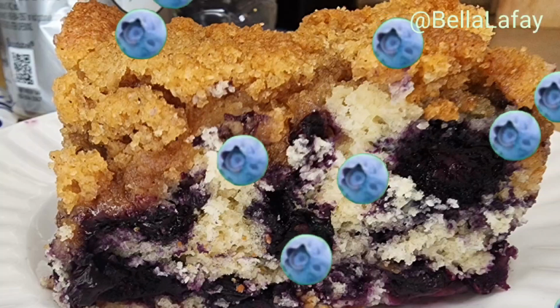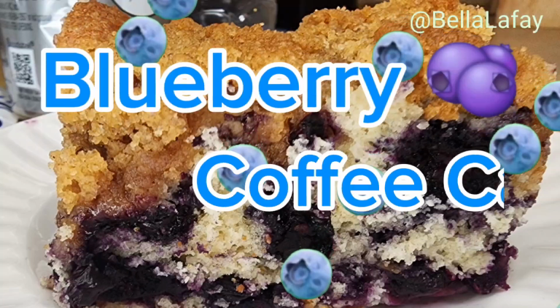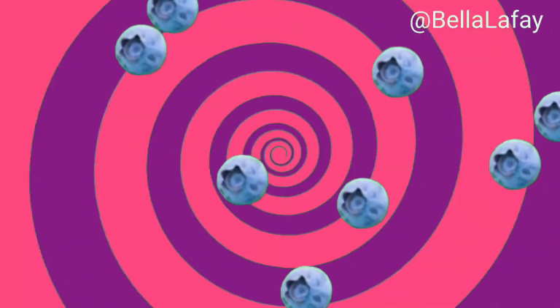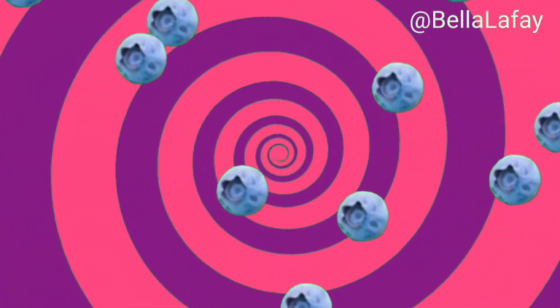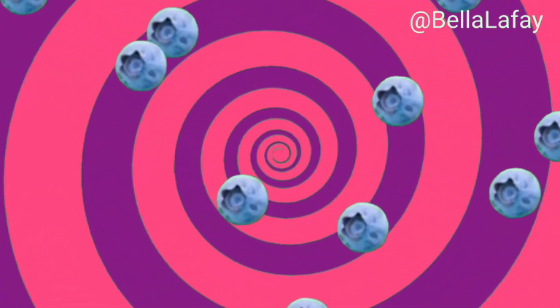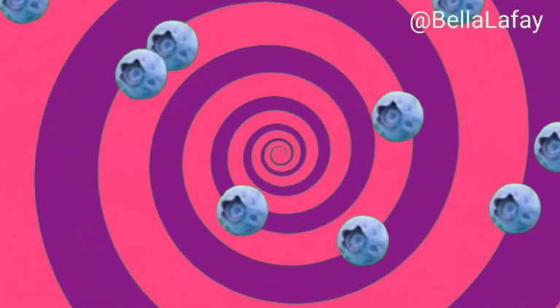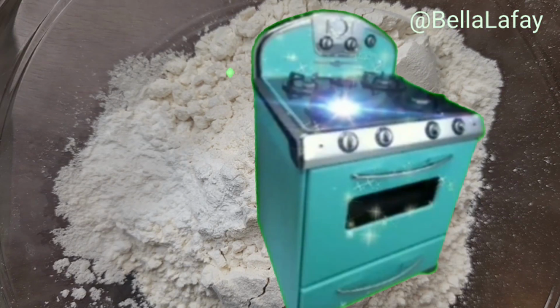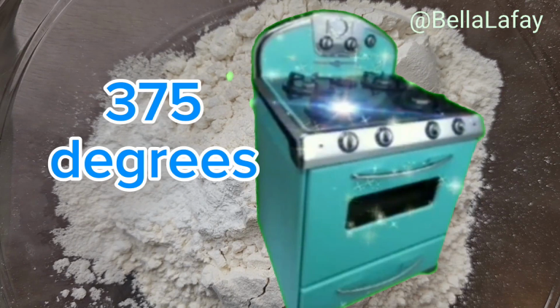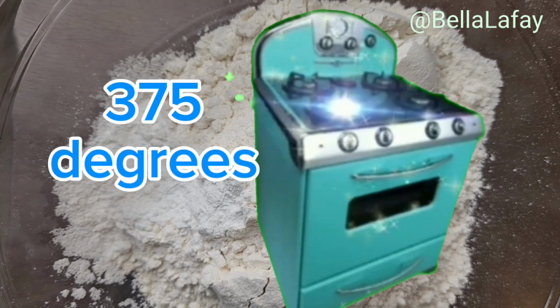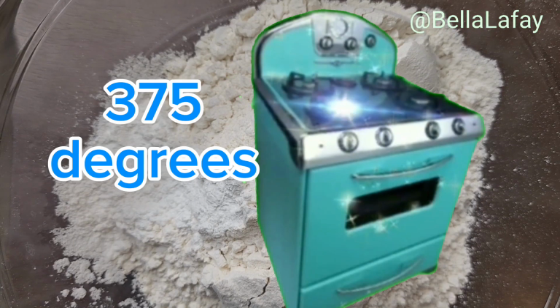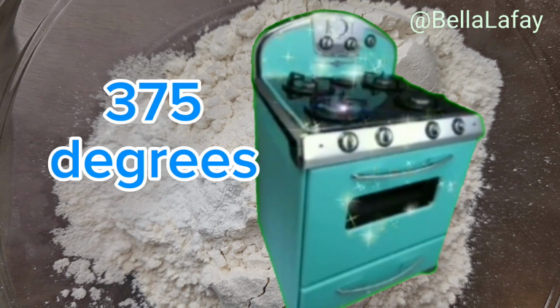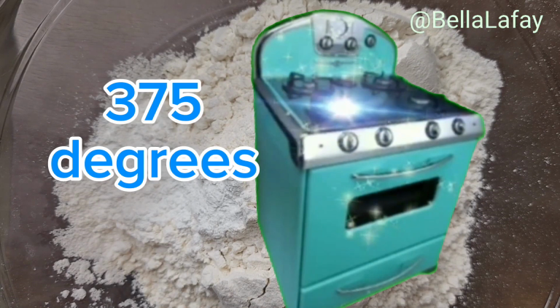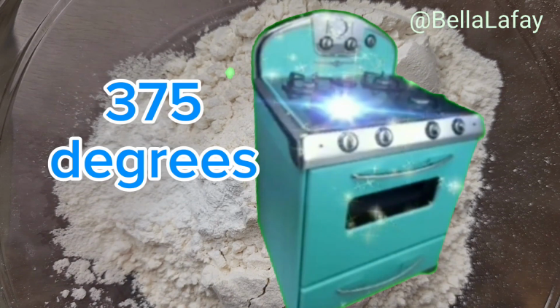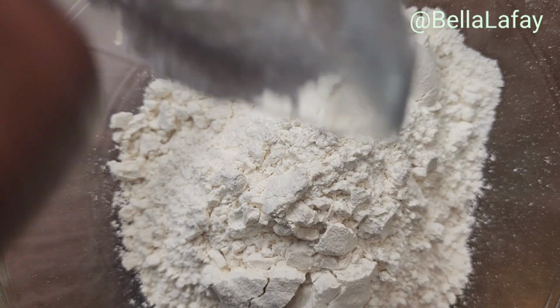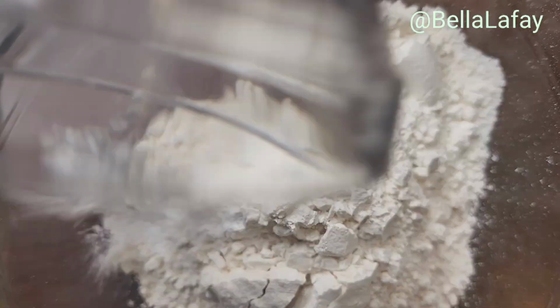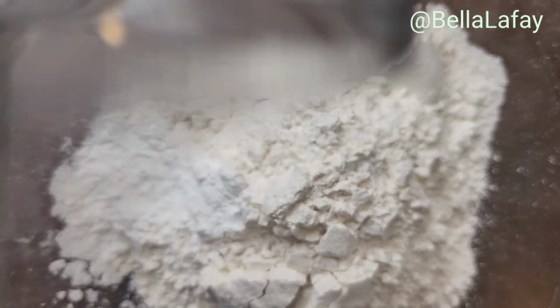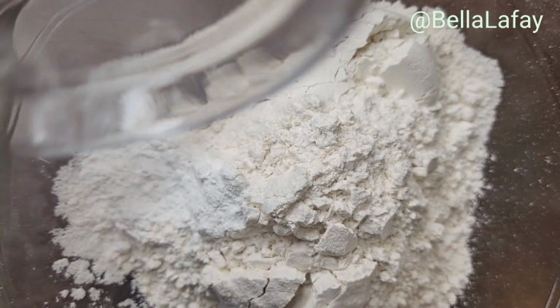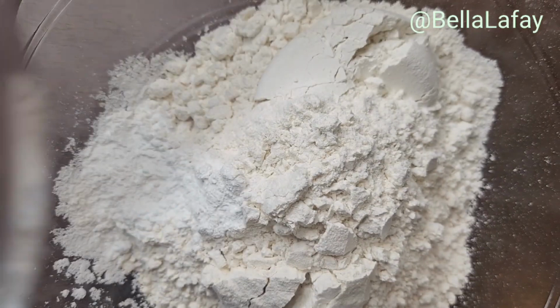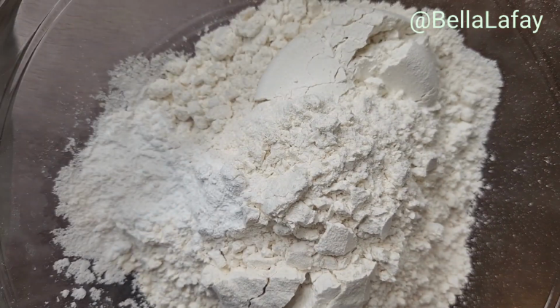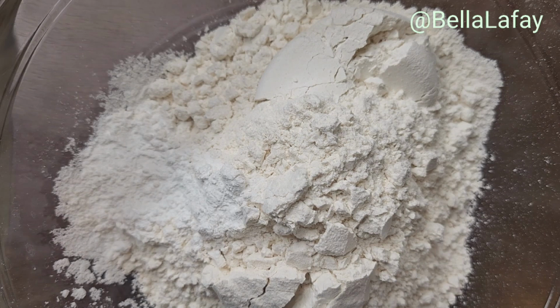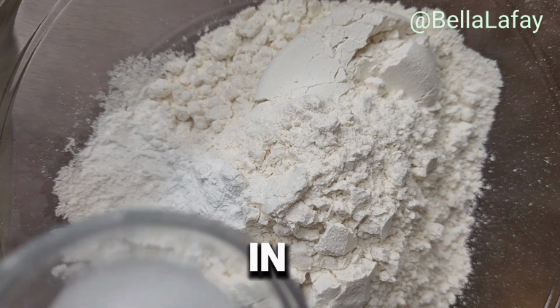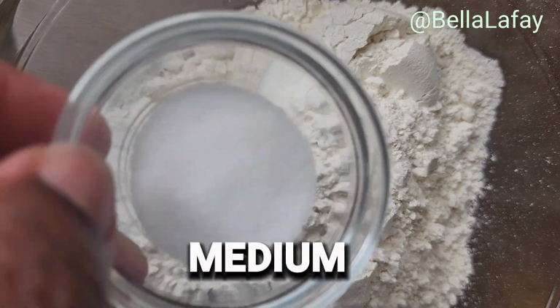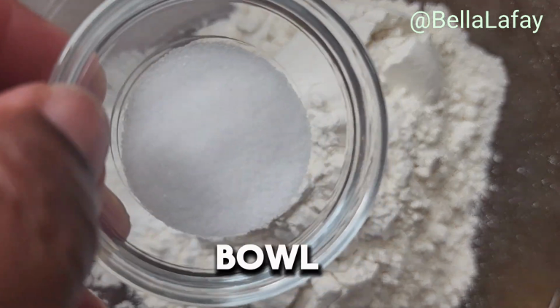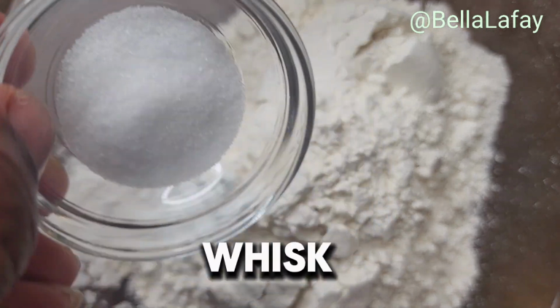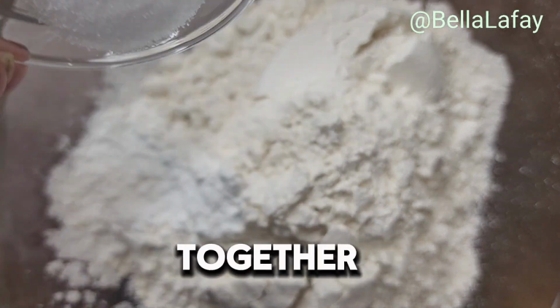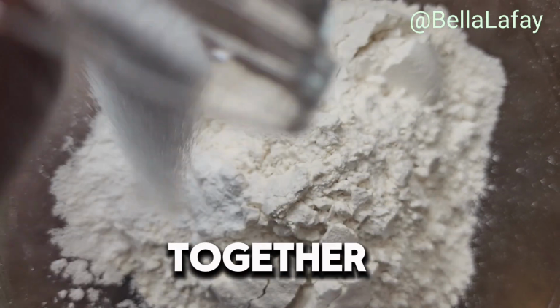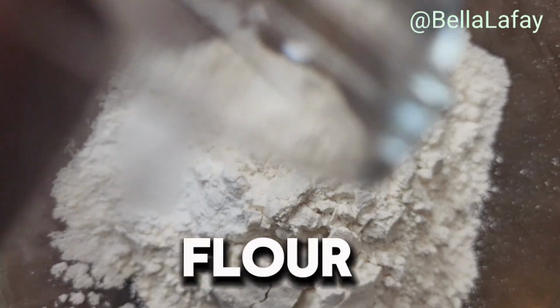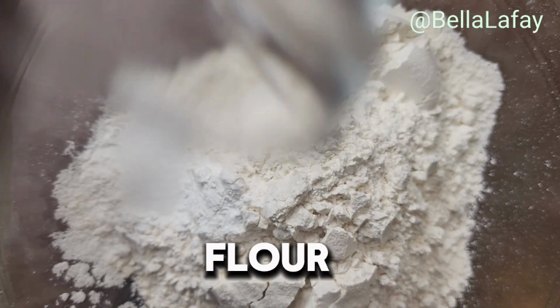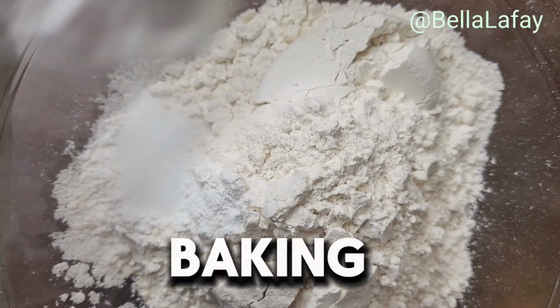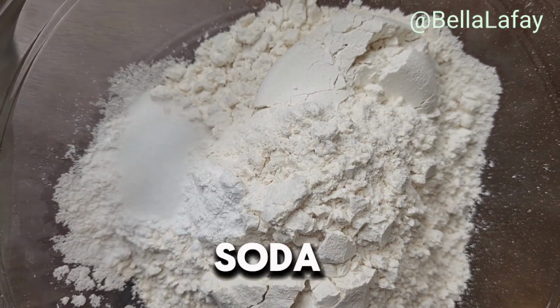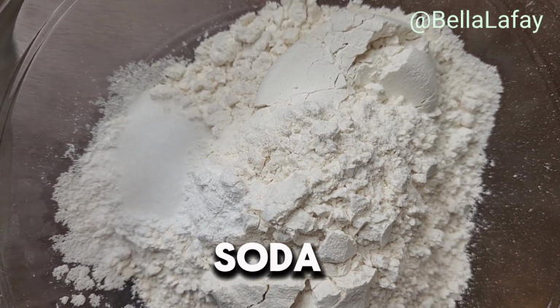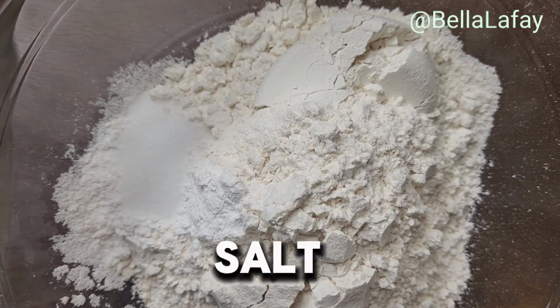To make blueberry coffee cake, preheat the oven to 375 degrees. In a medium bowl, whisk together flour, baking soda, and salt.